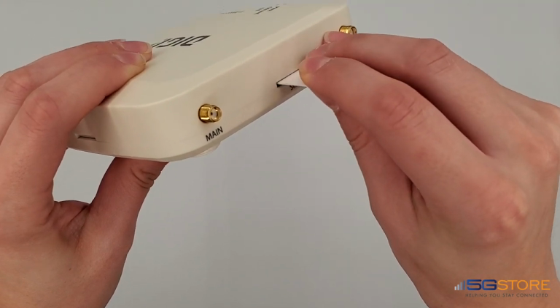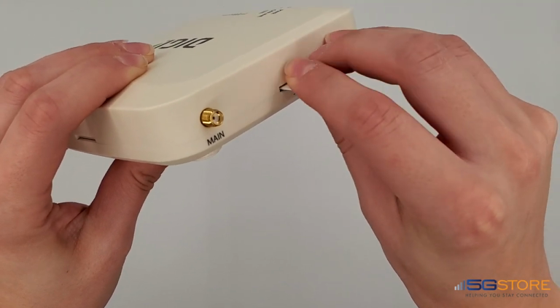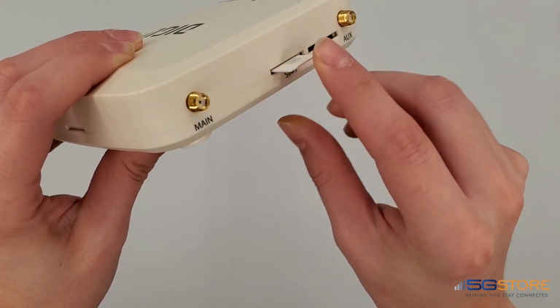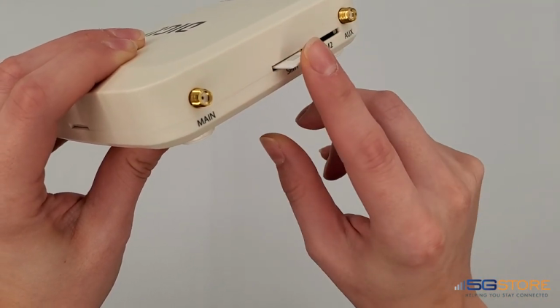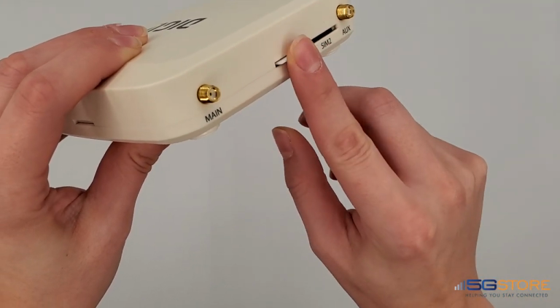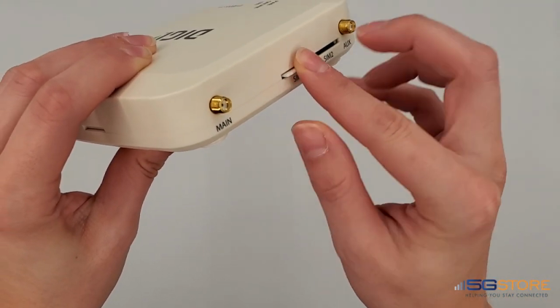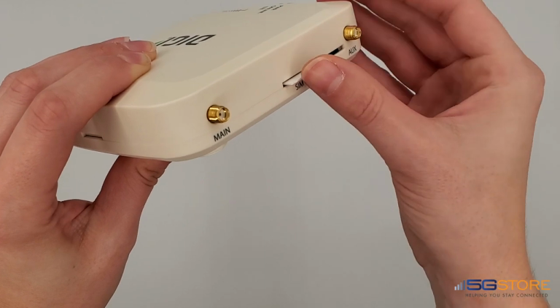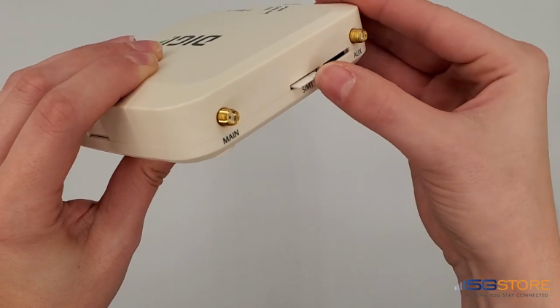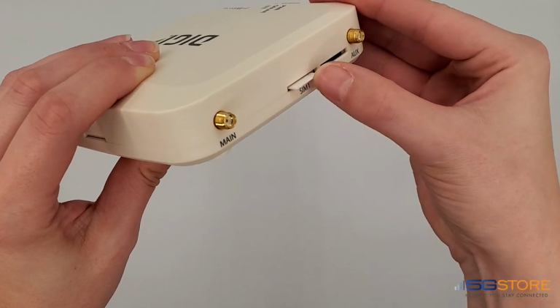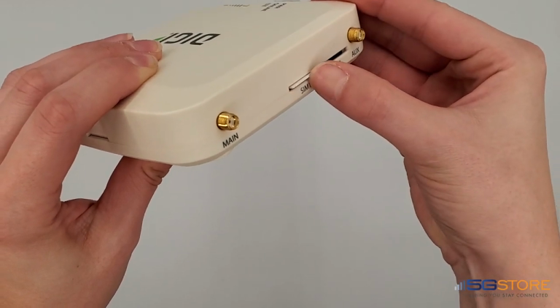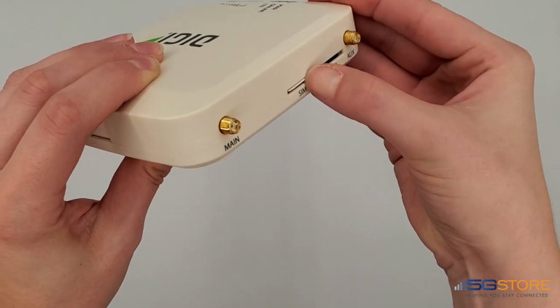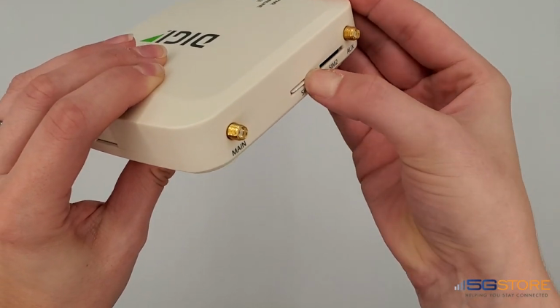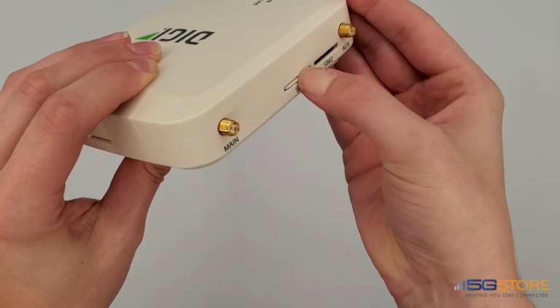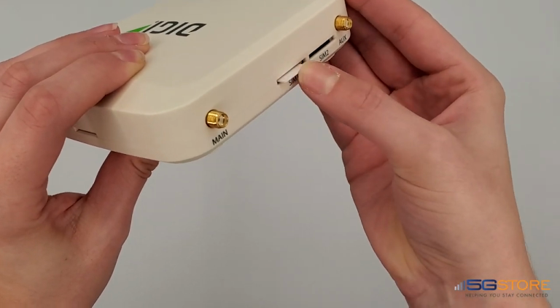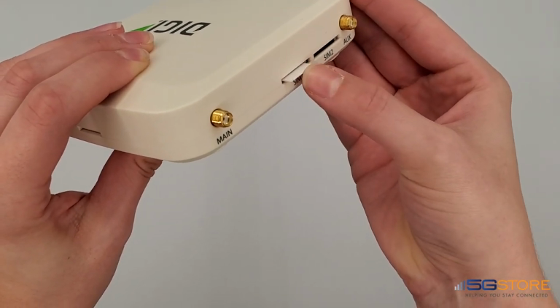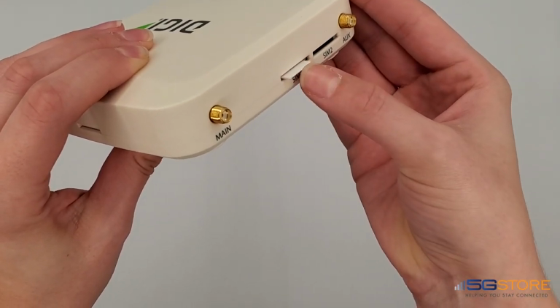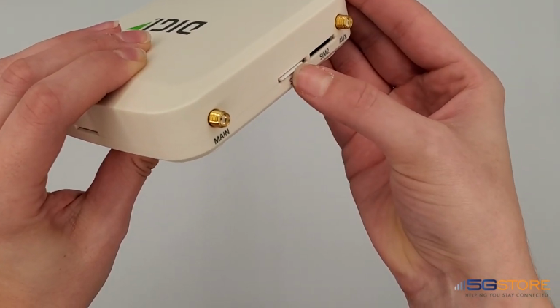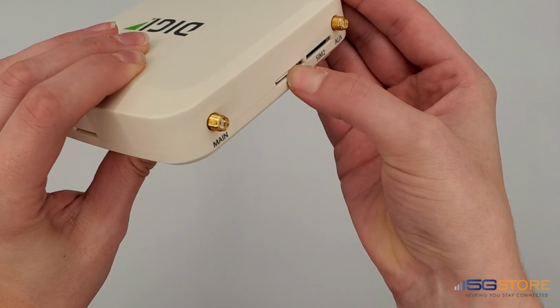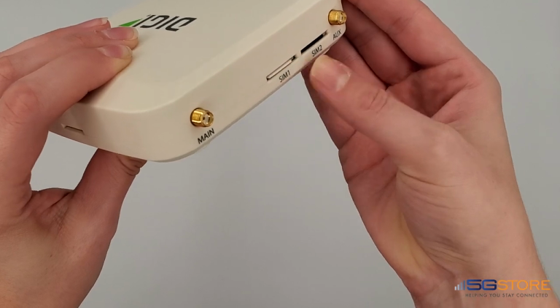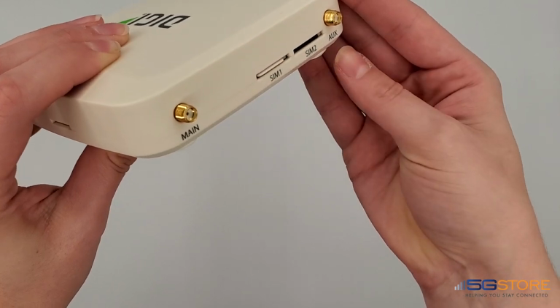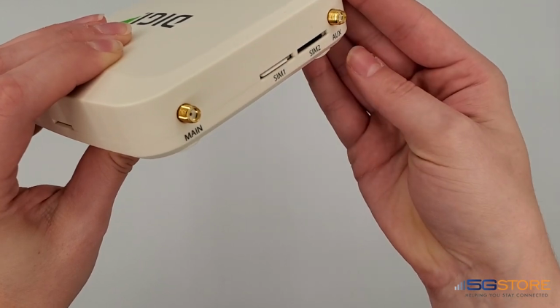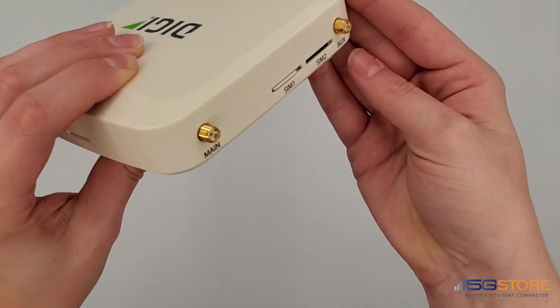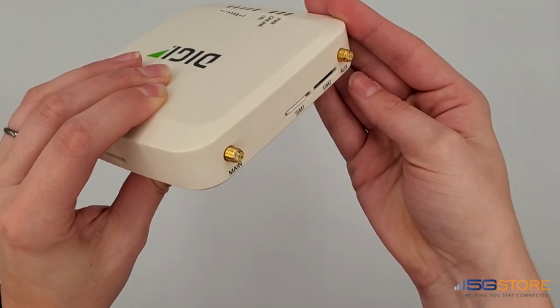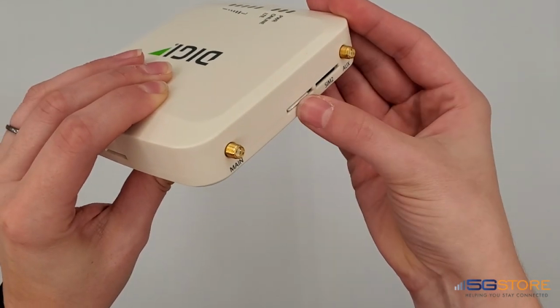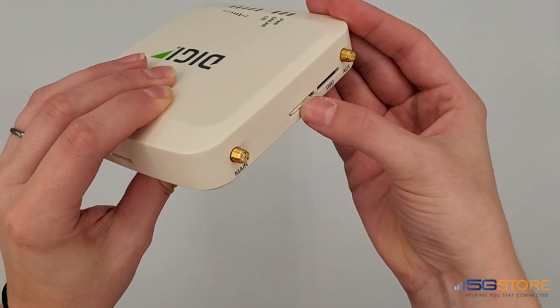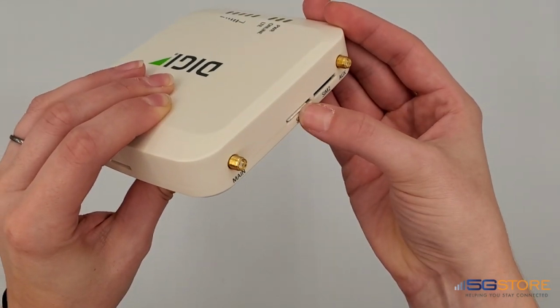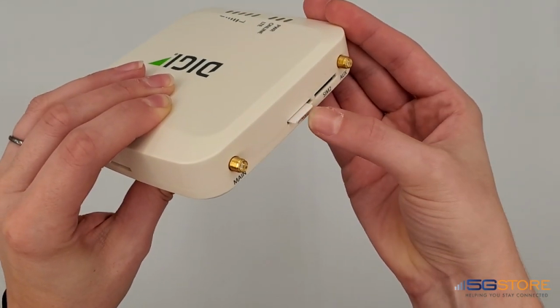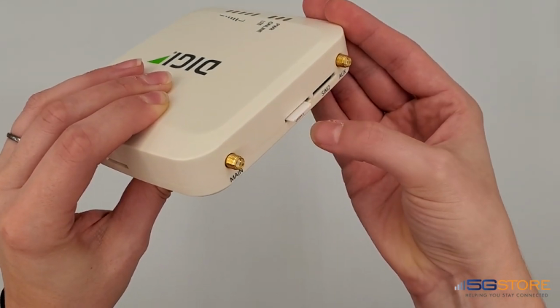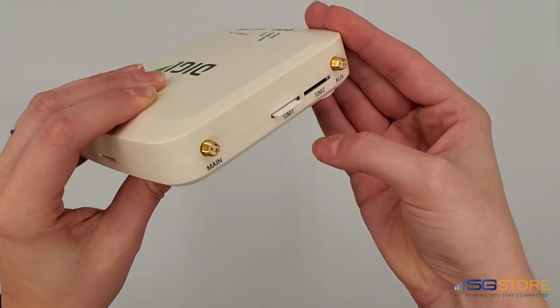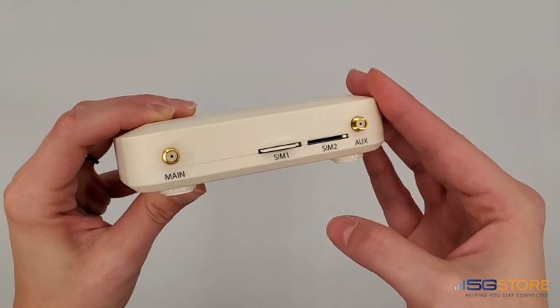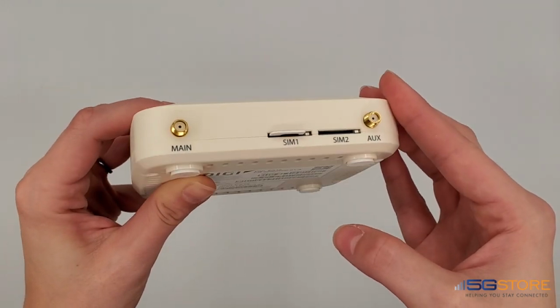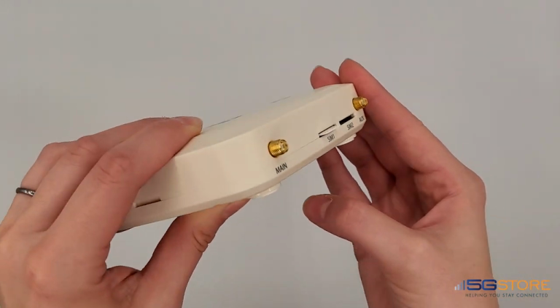When ready, take your SIM card with the gold contacts face down. The notch end of the SIM should be inserted into the SIM slot first. The SIM card should click into place once it is seated — part of it will still be exposed, as you can see here. To remove the SIM card, just push the SIM in and it will spring back out enough to pull it out with your fingertips.